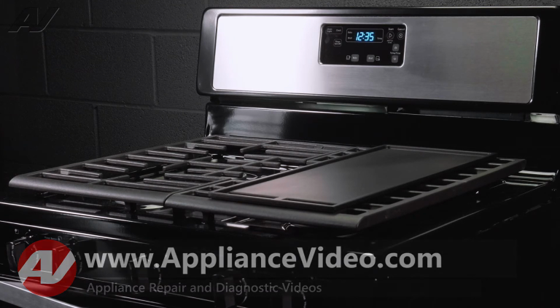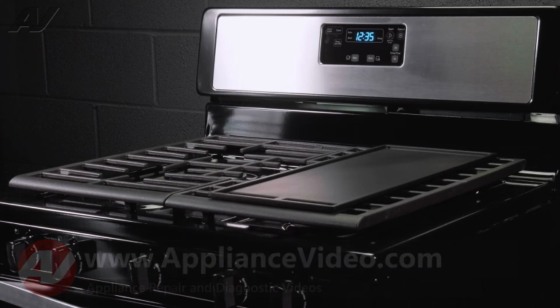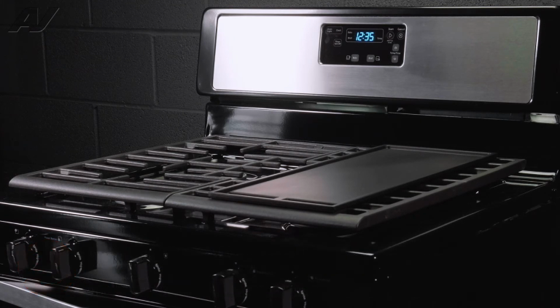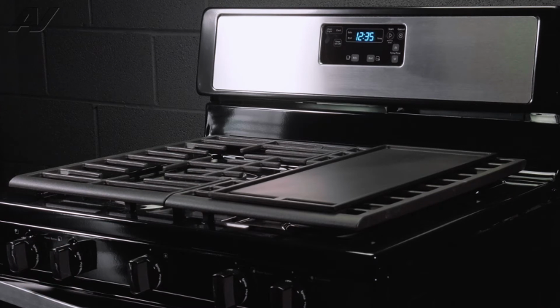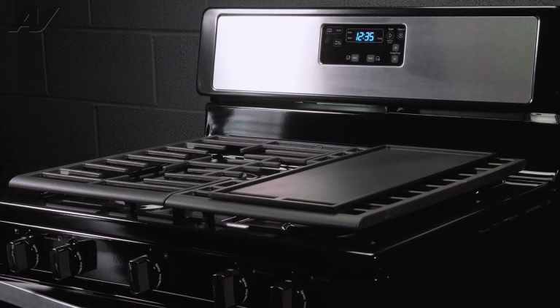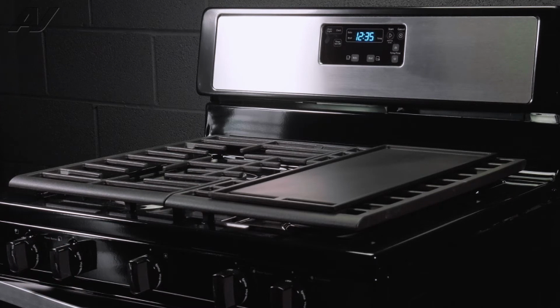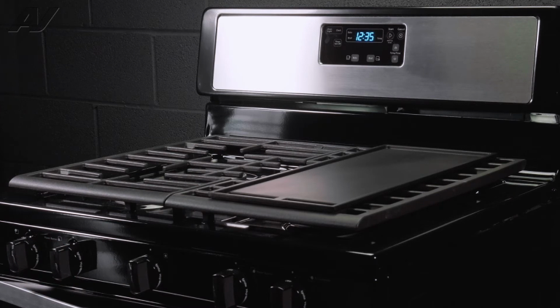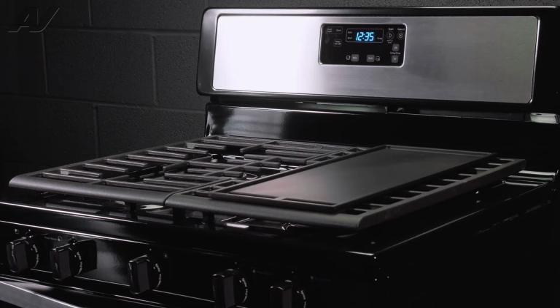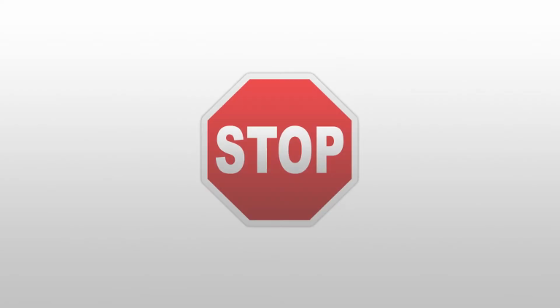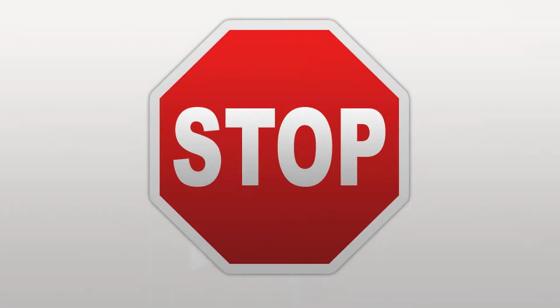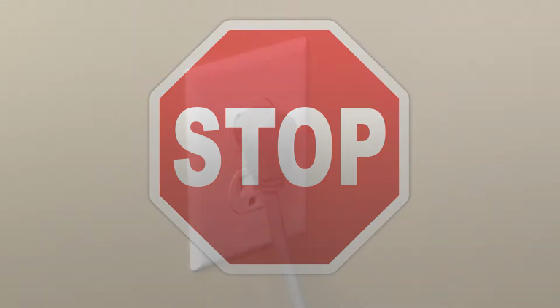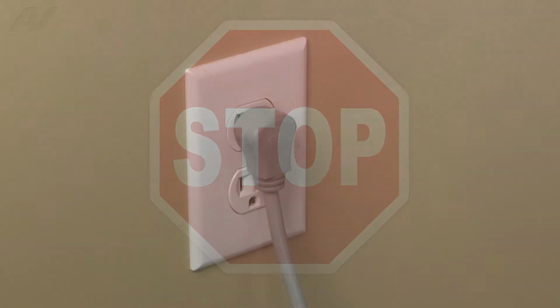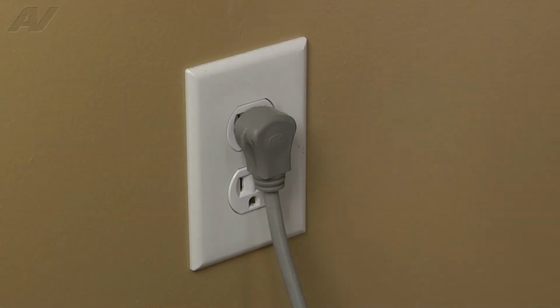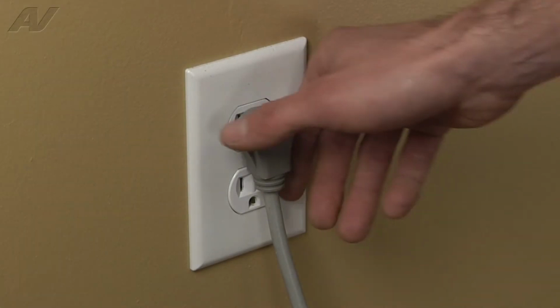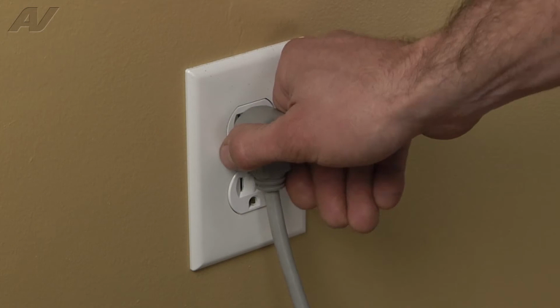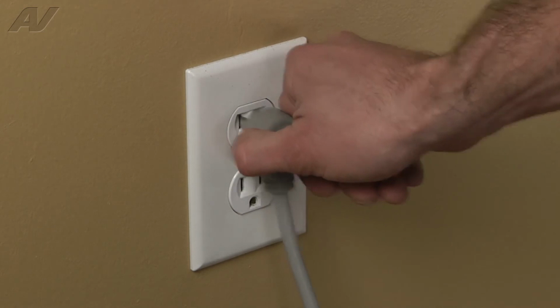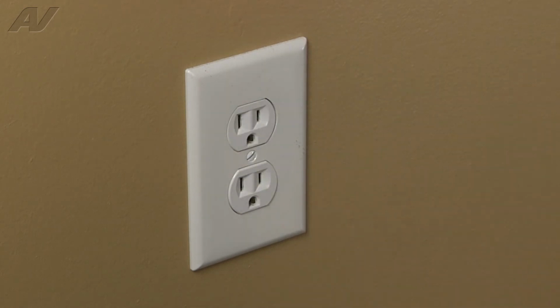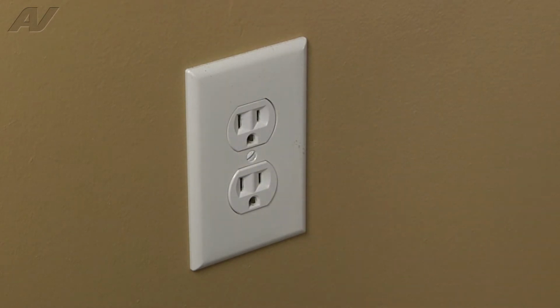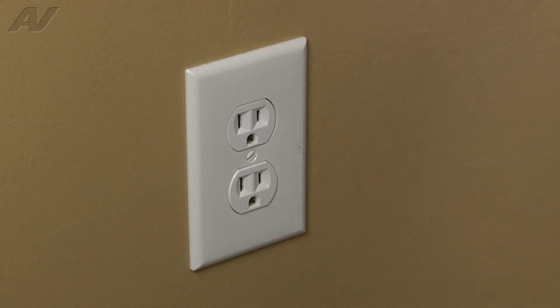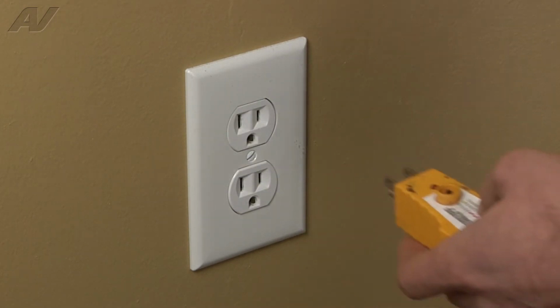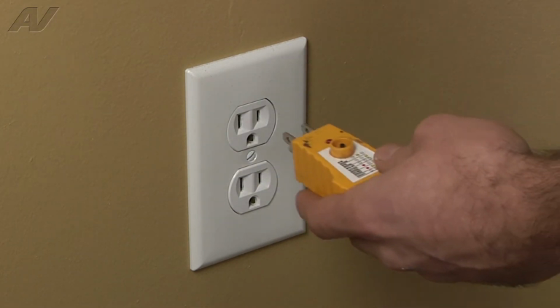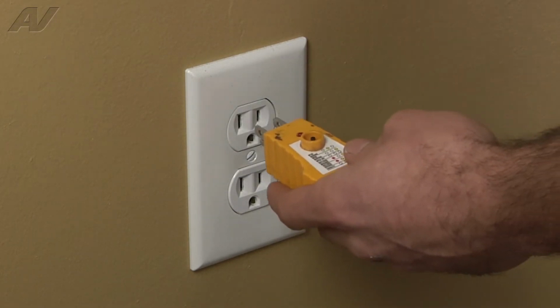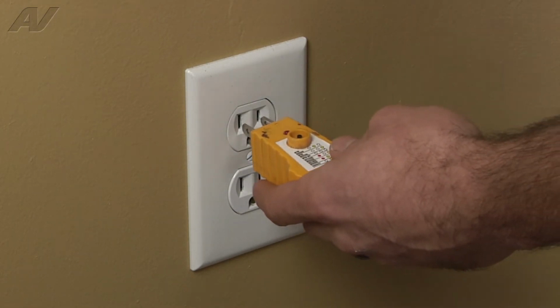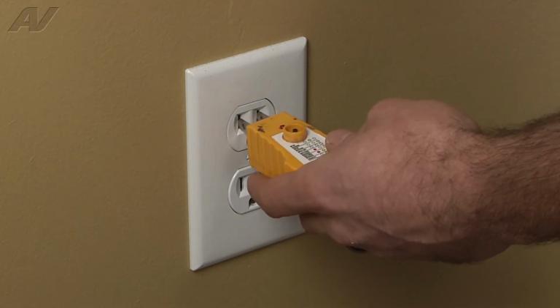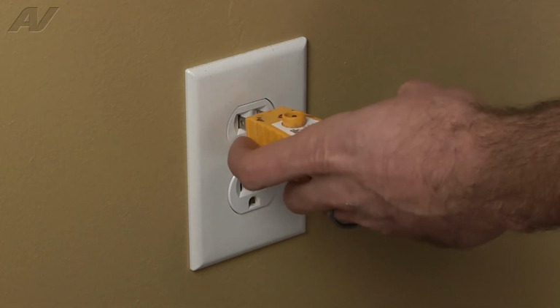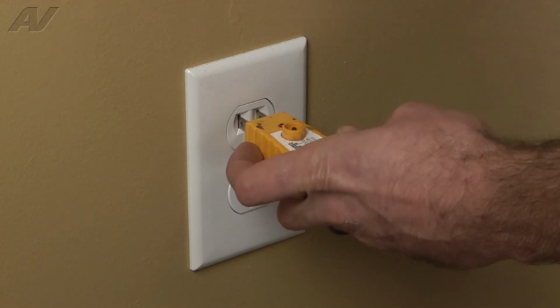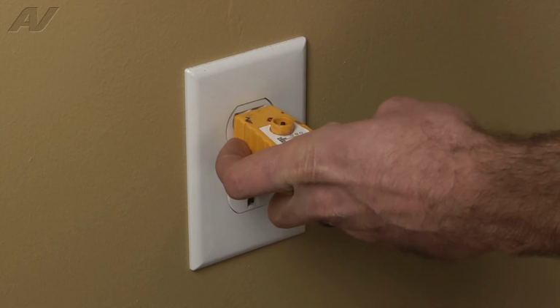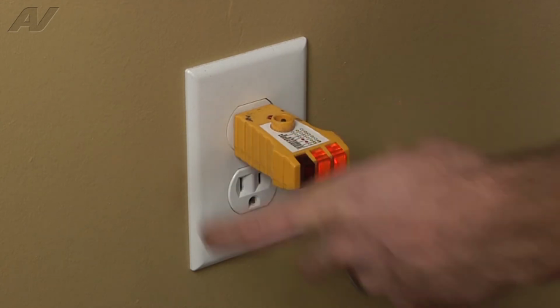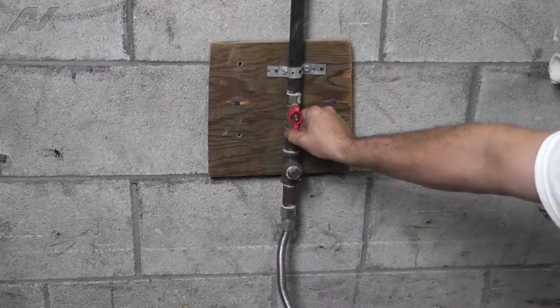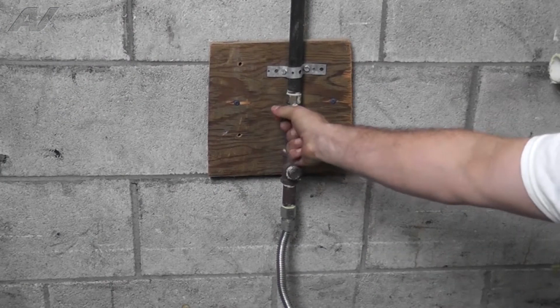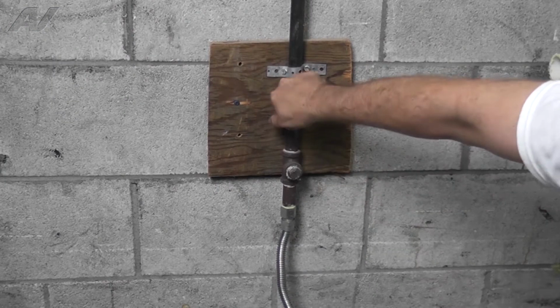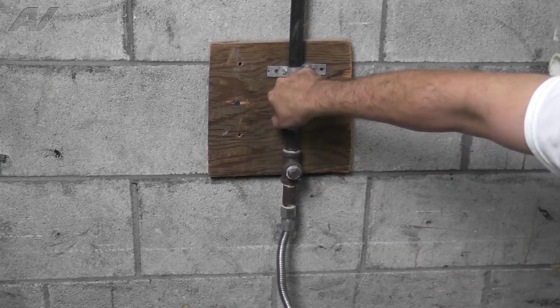To begin this repair, we must first access the rear of the unit. Before beginning any repair, be sure to always disconnect the power to the appliance. It is also recommended to test the outlet for proper voltage. Remember to also turn off the gas.